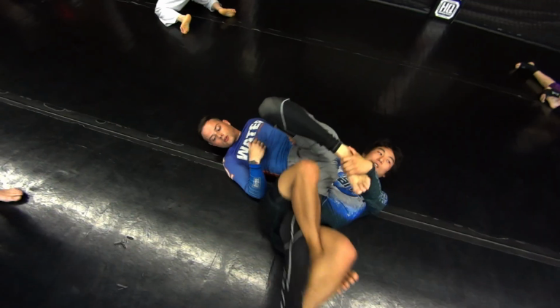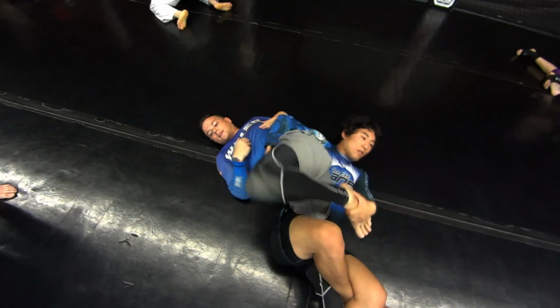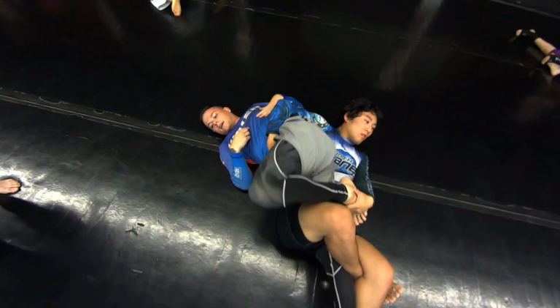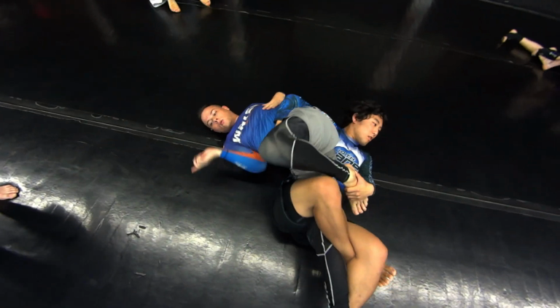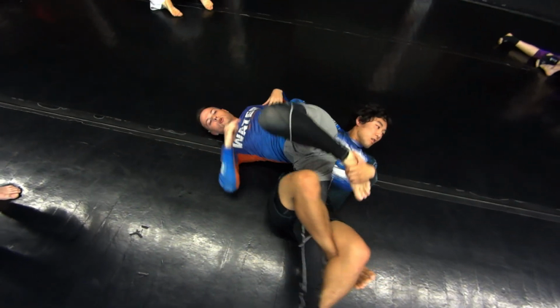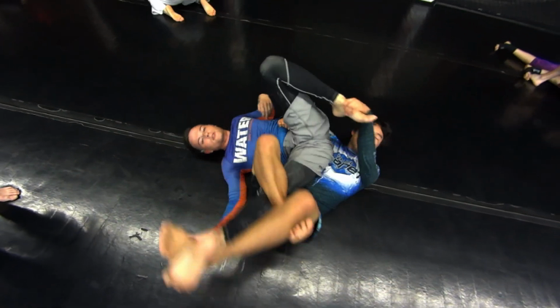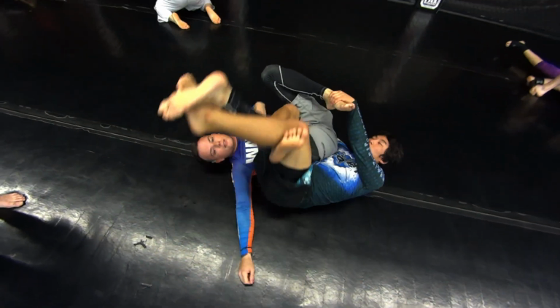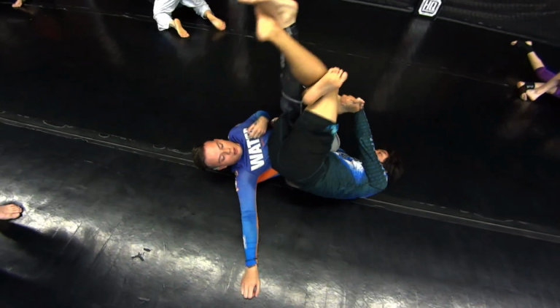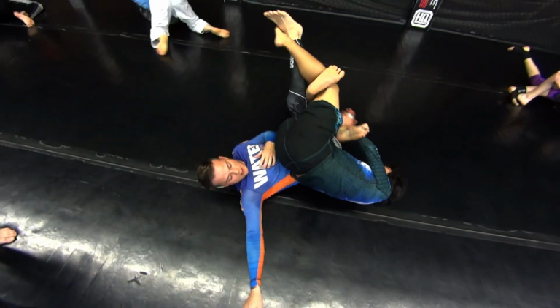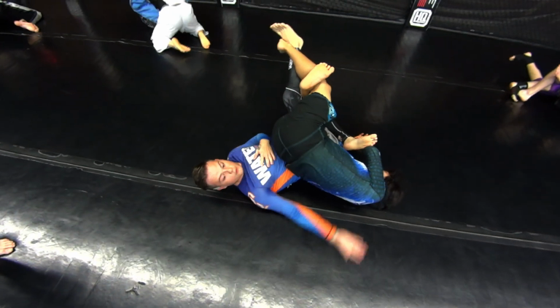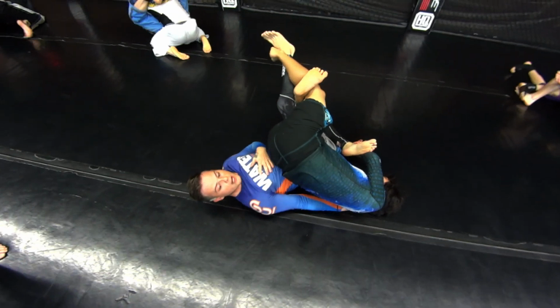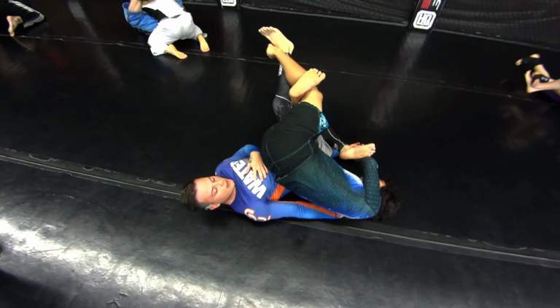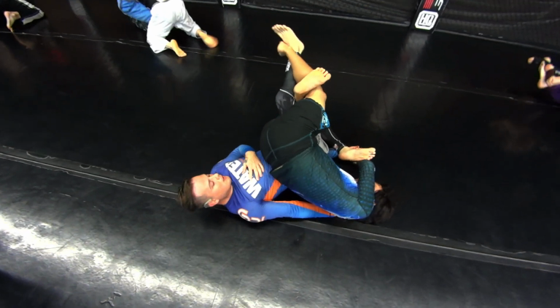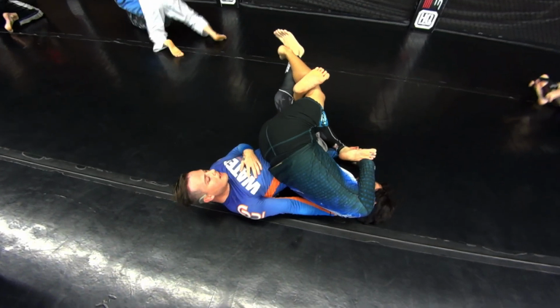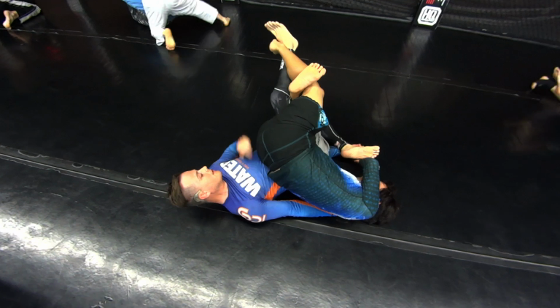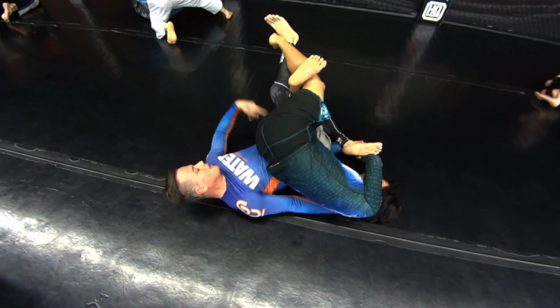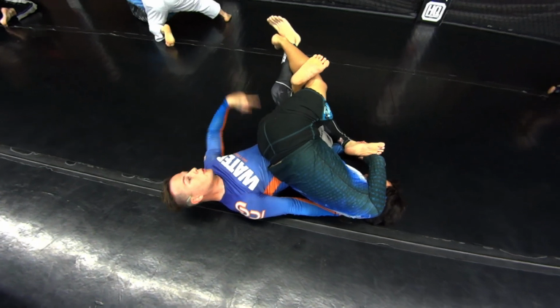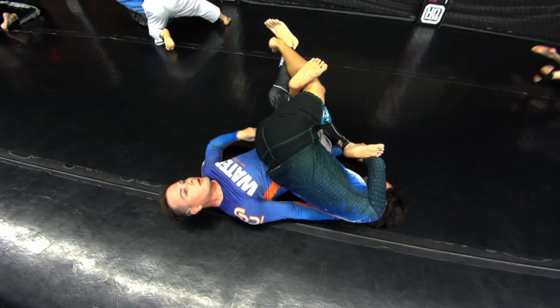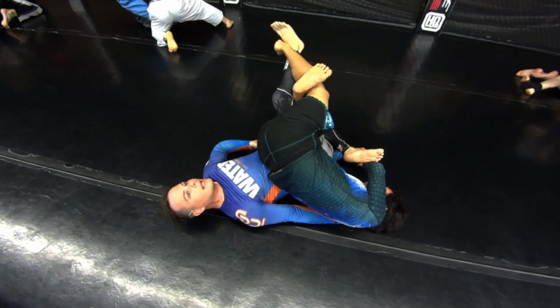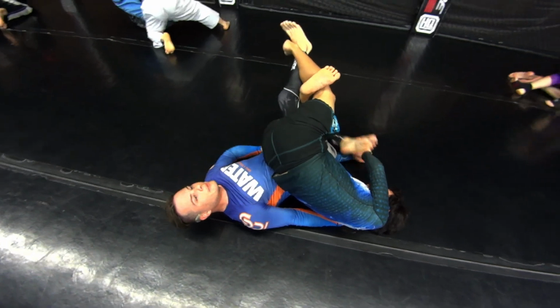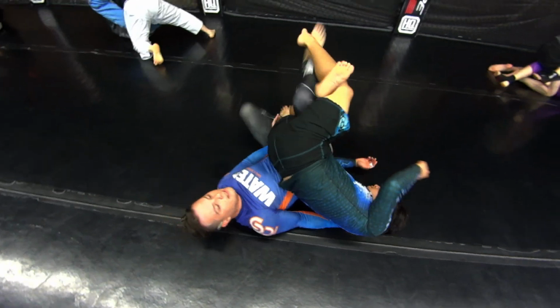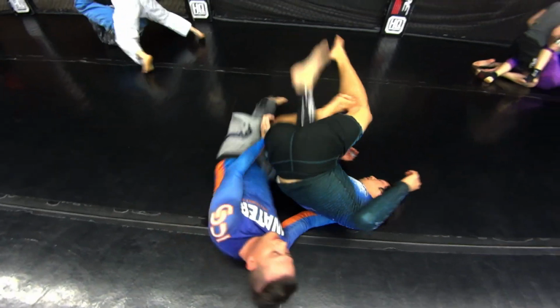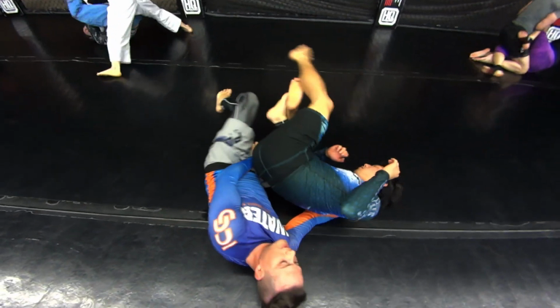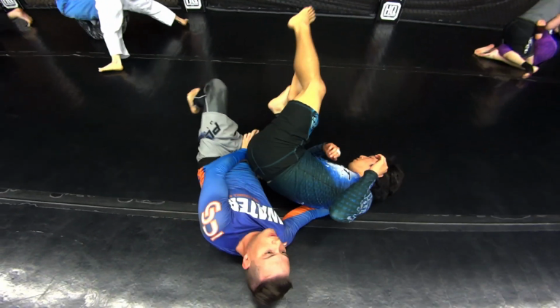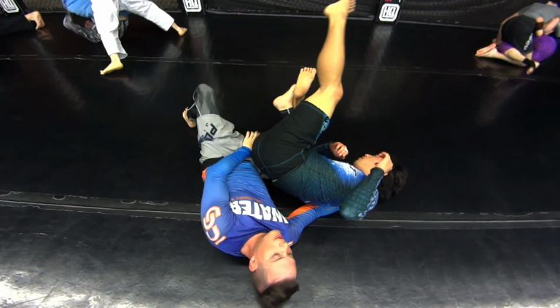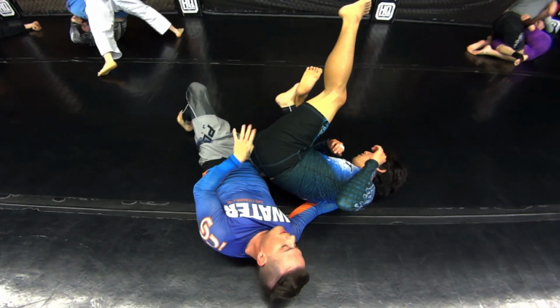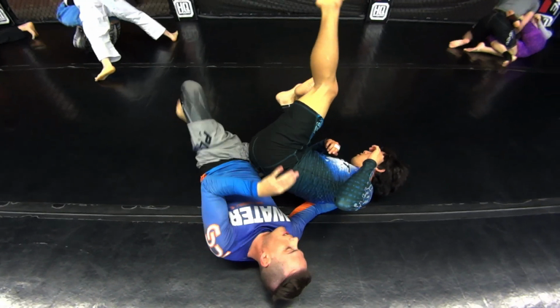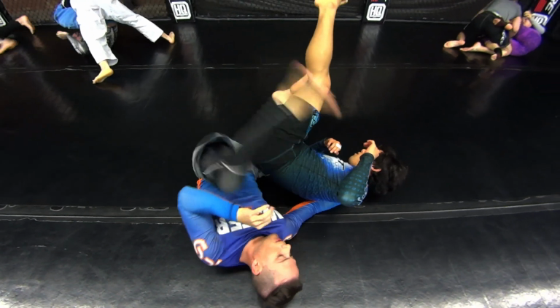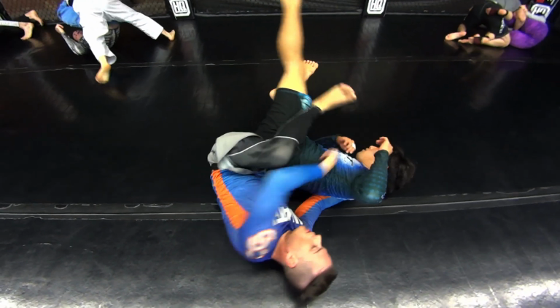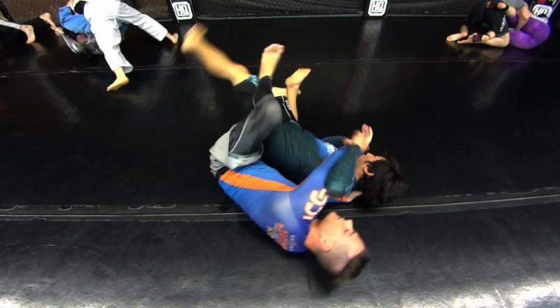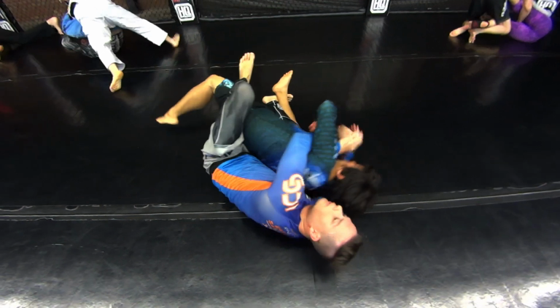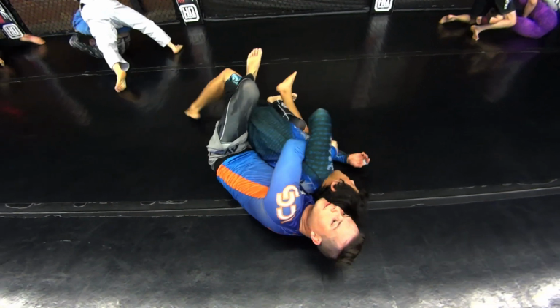Straighten out the leg, rainbow across the face, expose the trap, grab it, do a little limp knee — as I like to call it — and right to the back, over under.